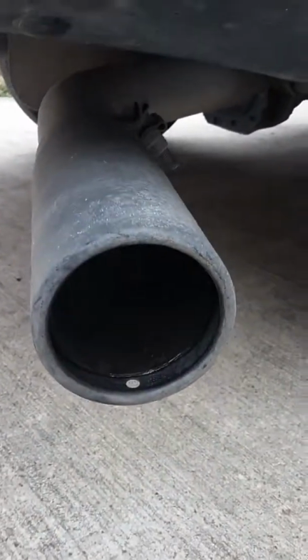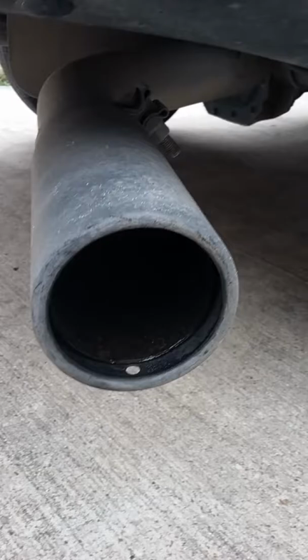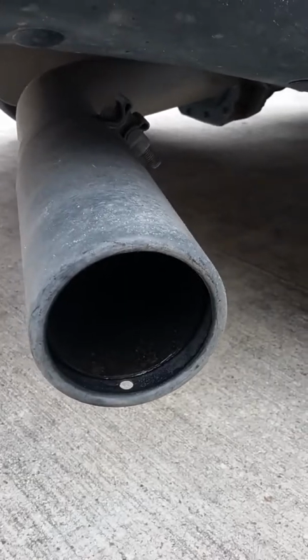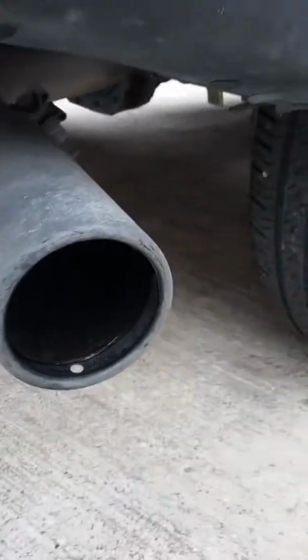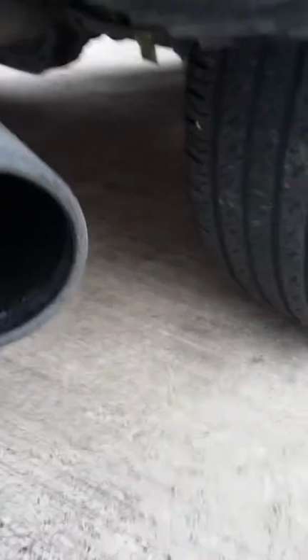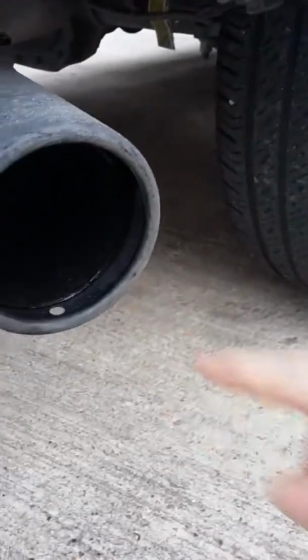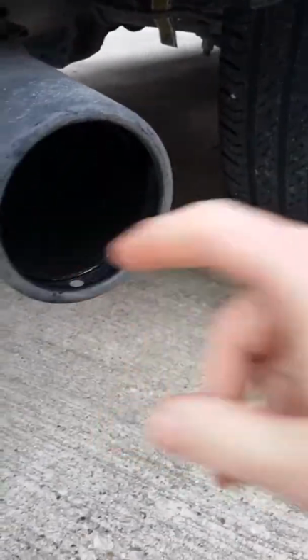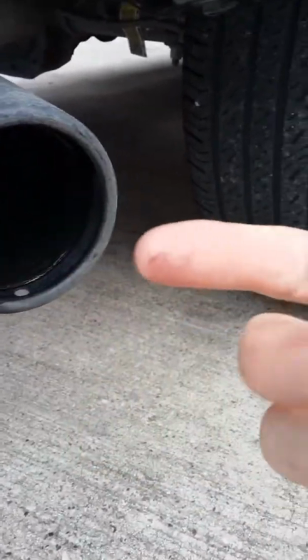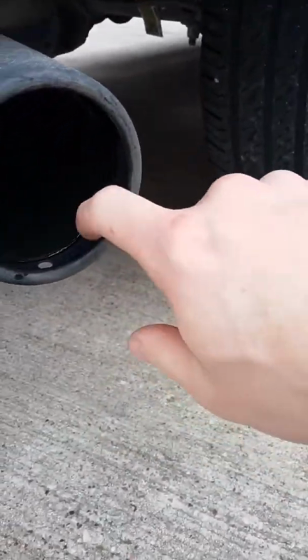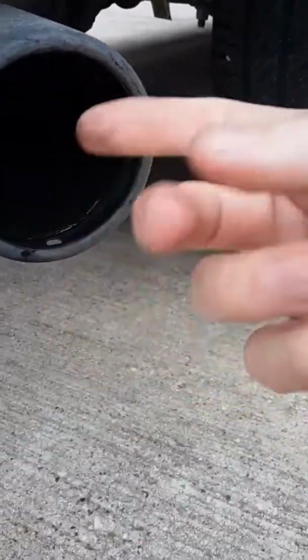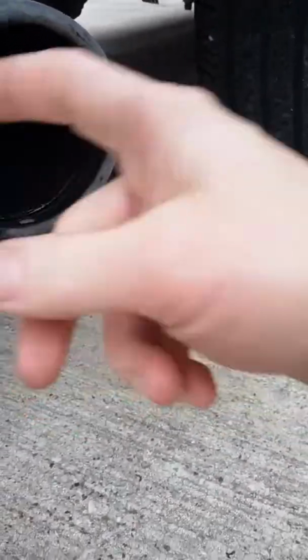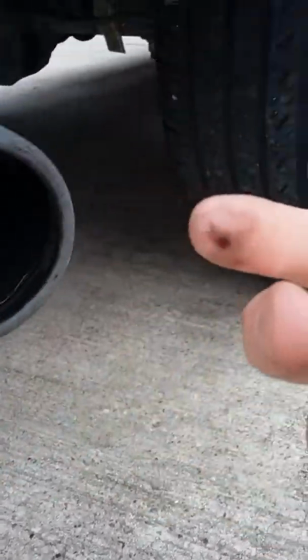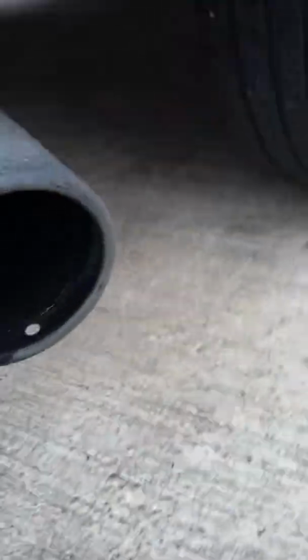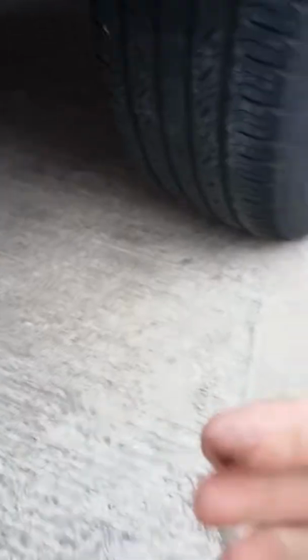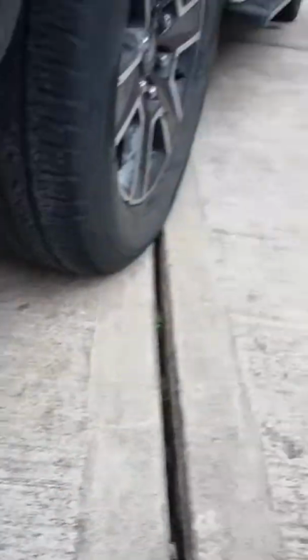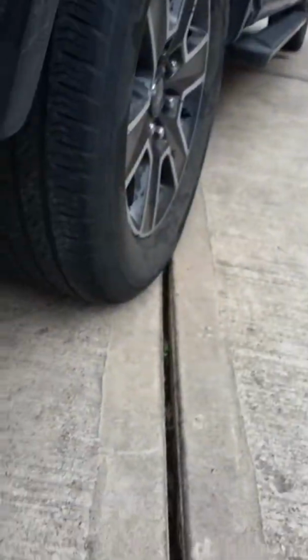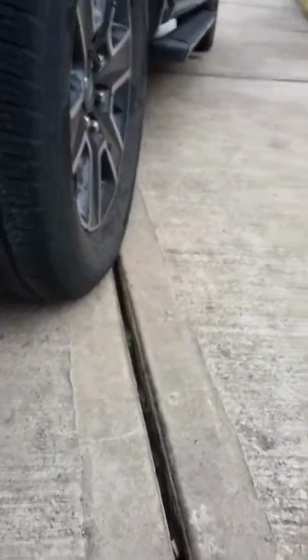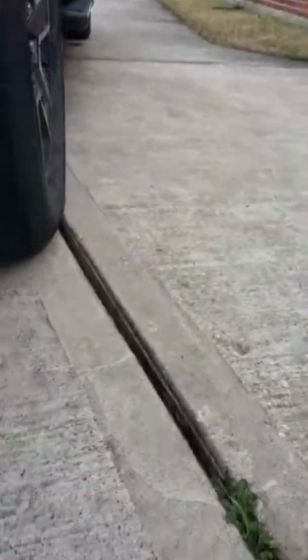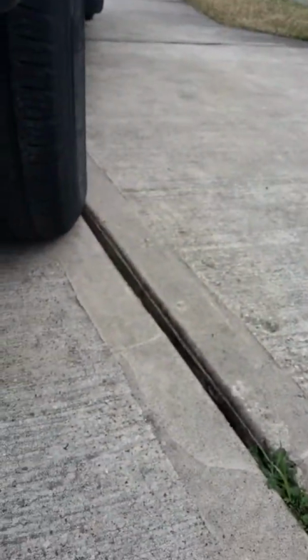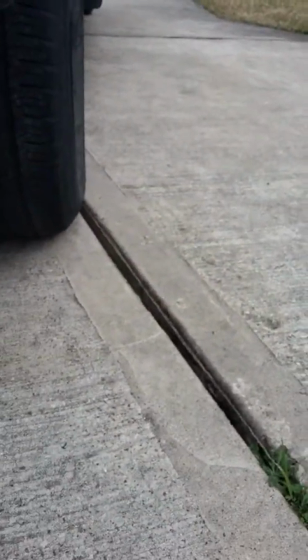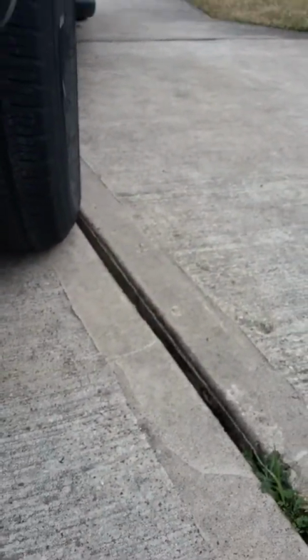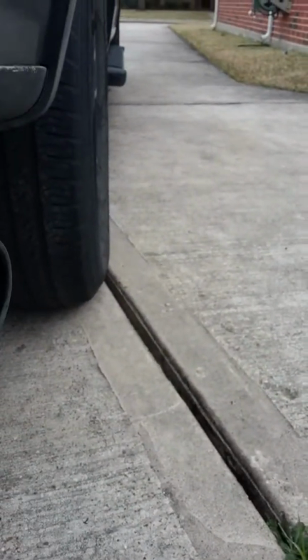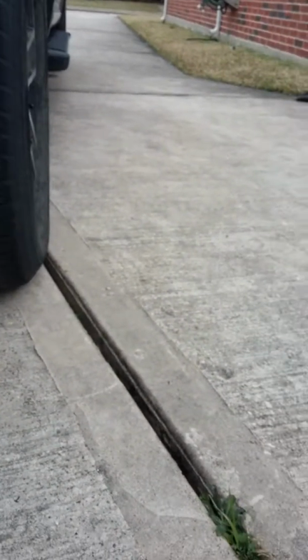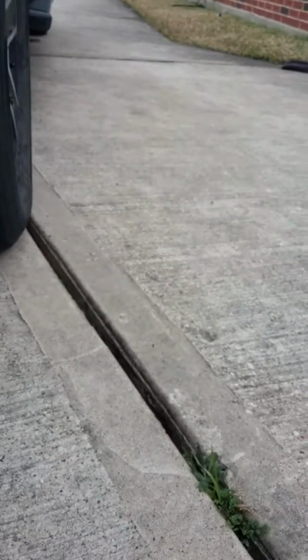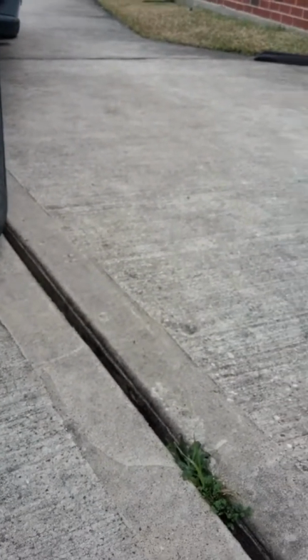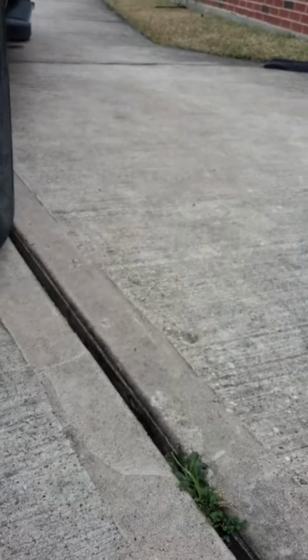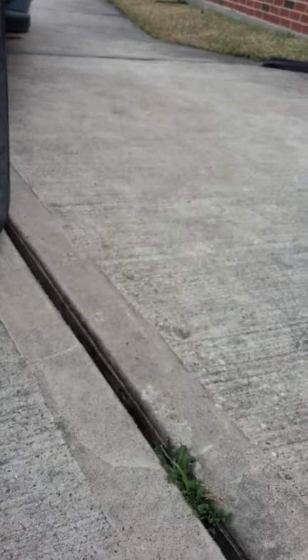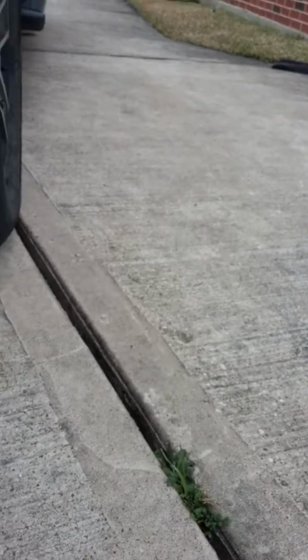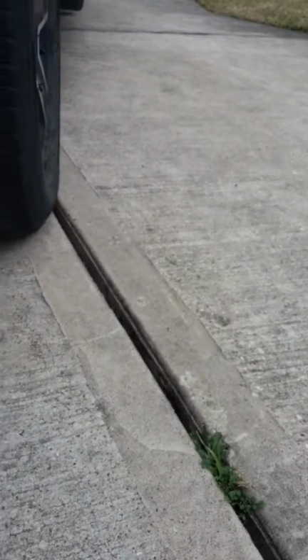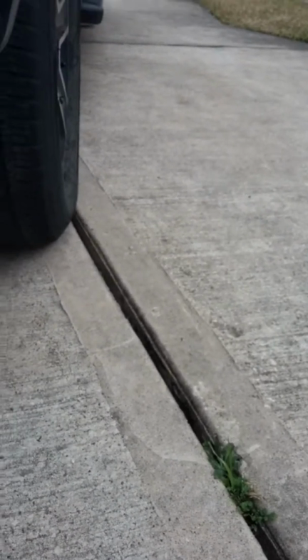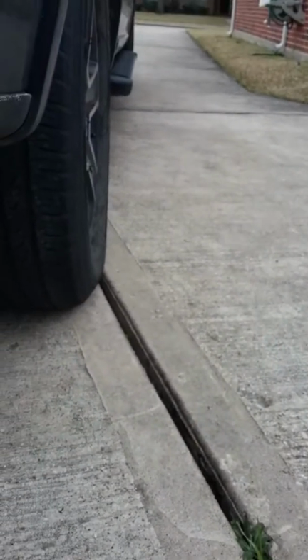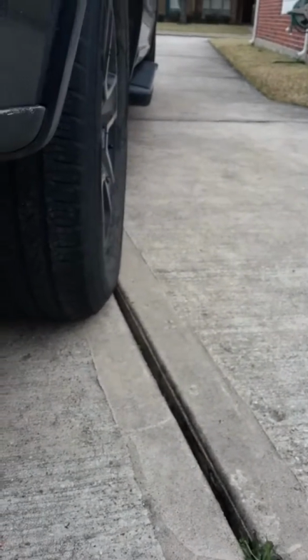A lot of soot gets in here. I don't know if you can still see it, but it is still smoking quite a bit — and no, it's not cold outside.